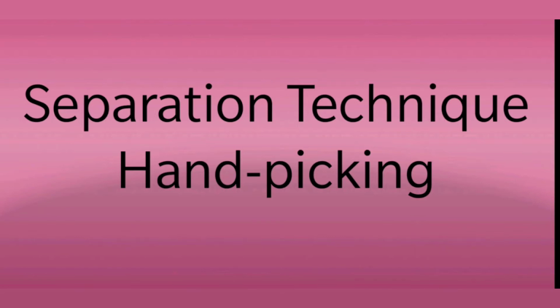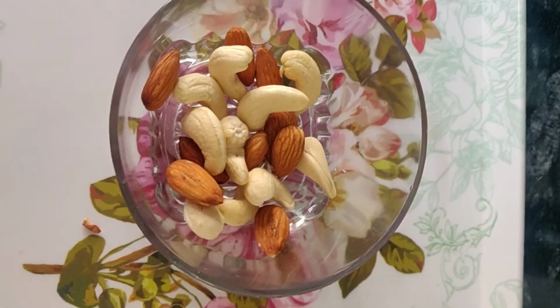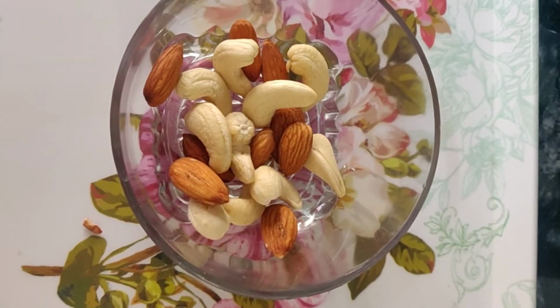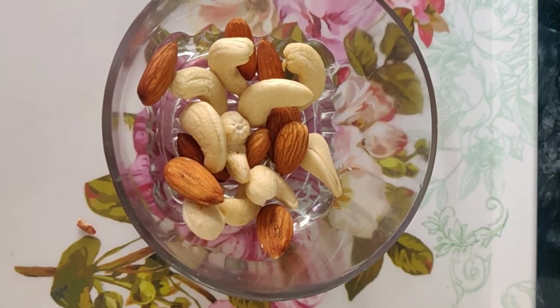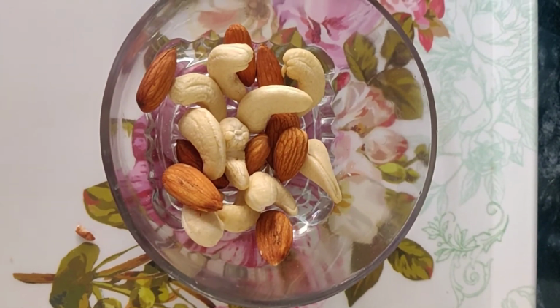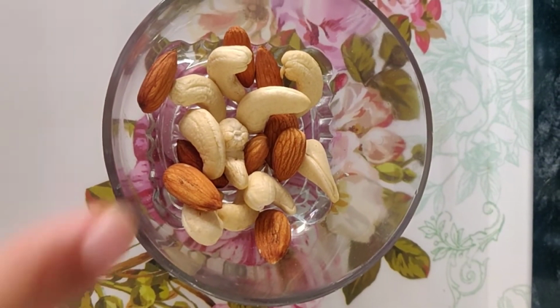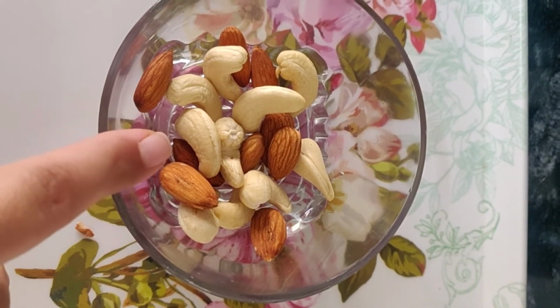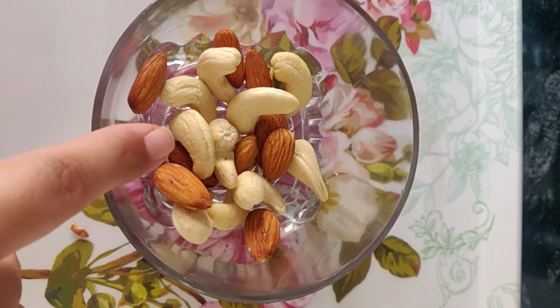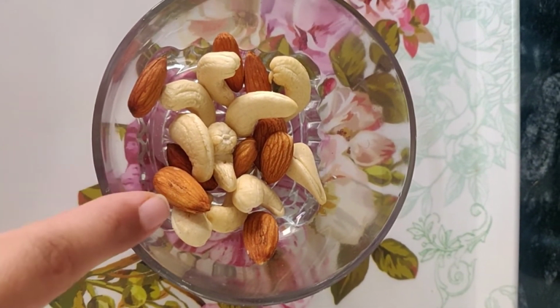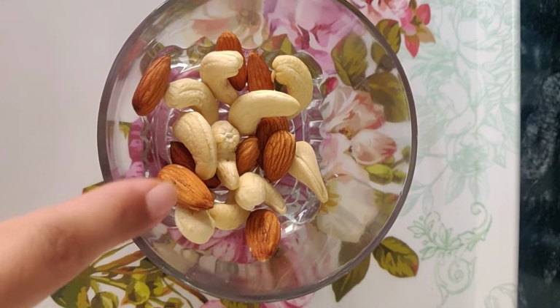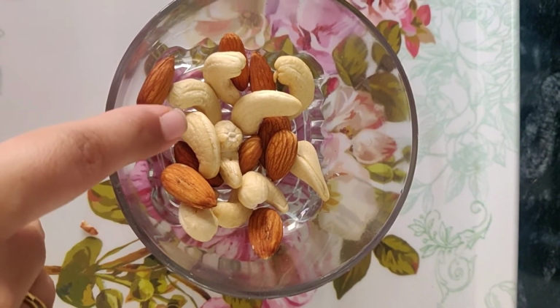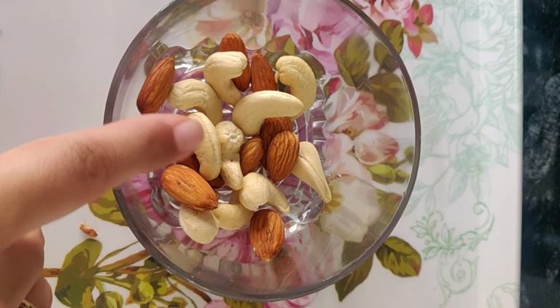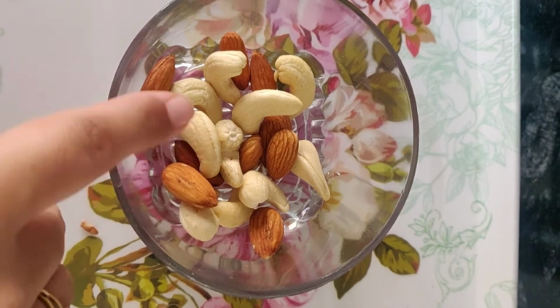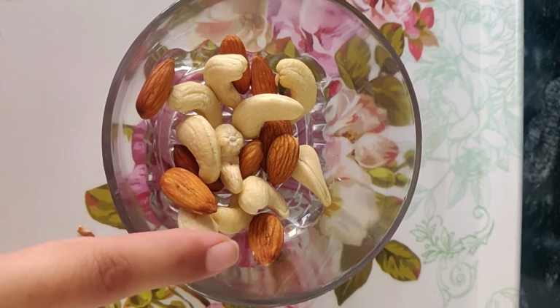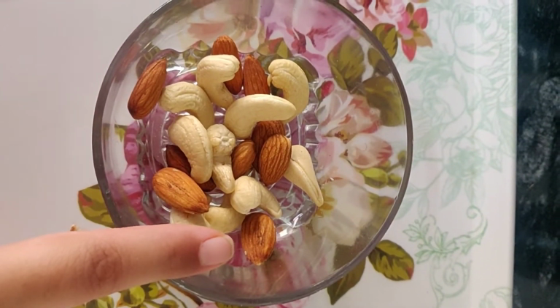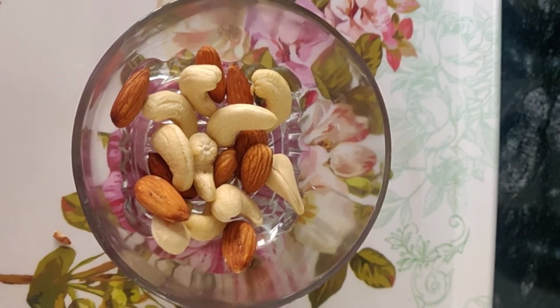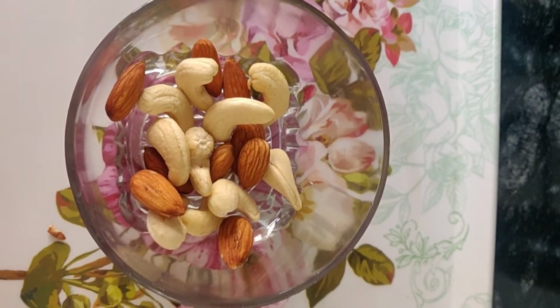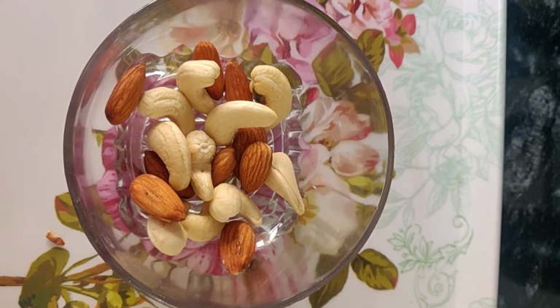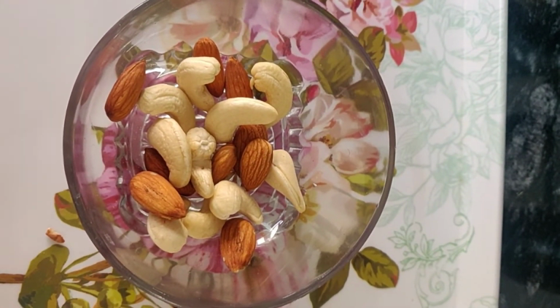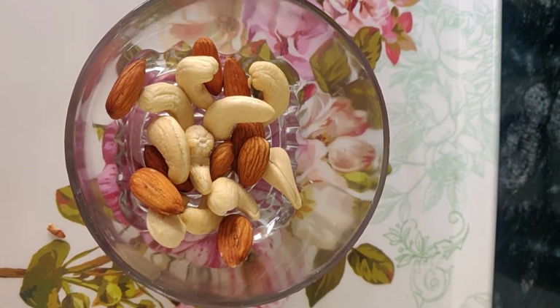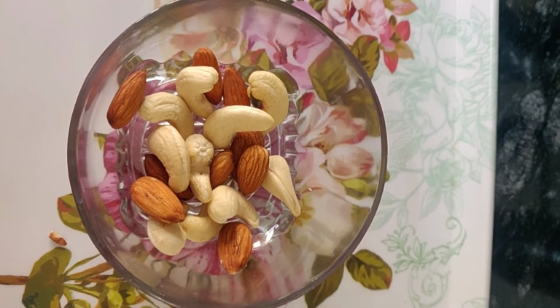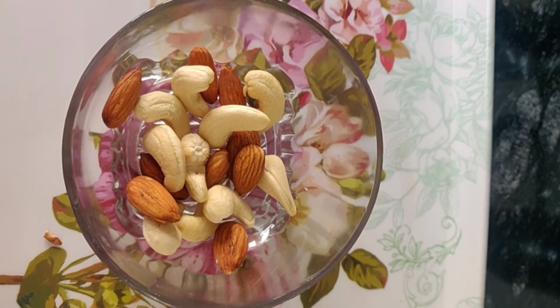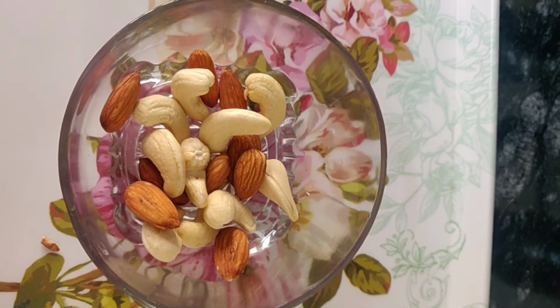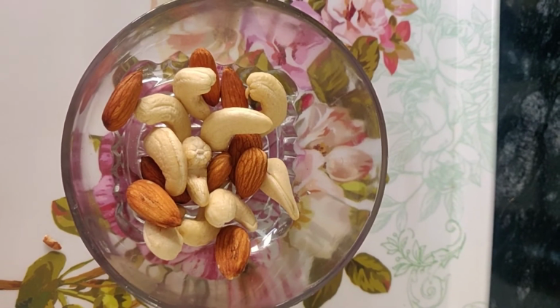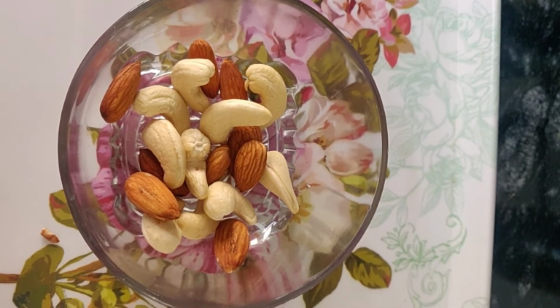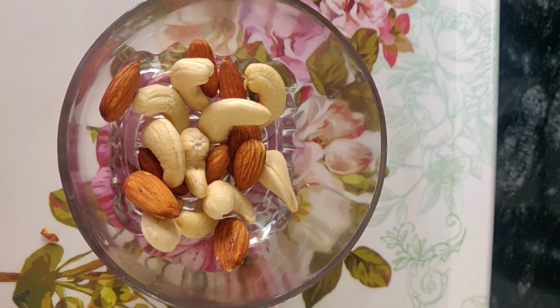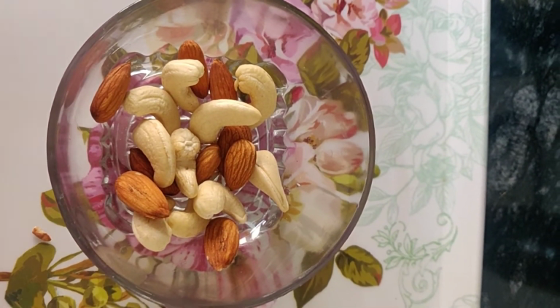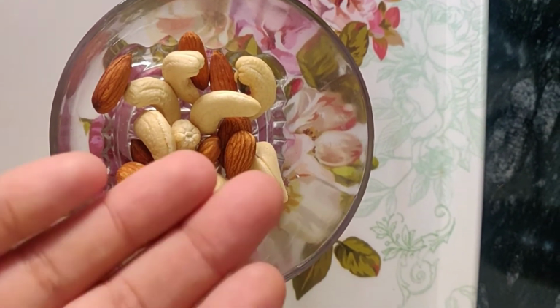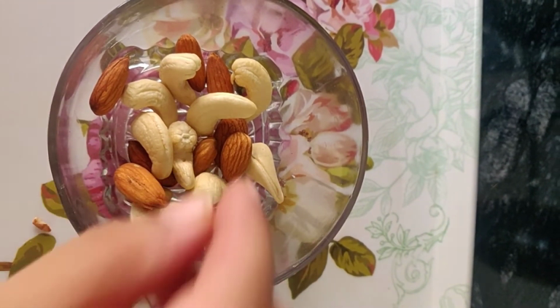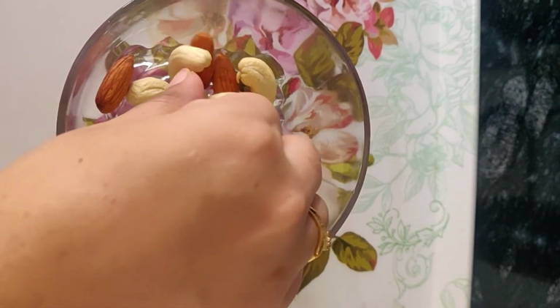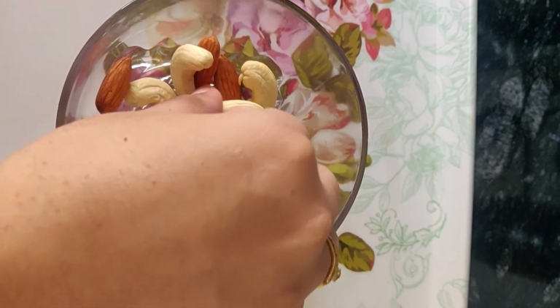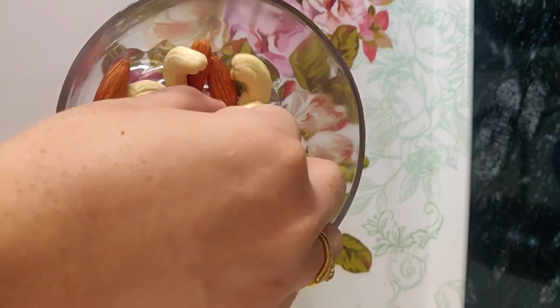Now I want to separate this almond and cashew nuts. So what we will do? We will do this separation by hands, by hand picking.